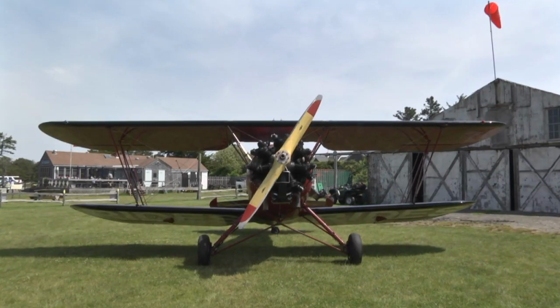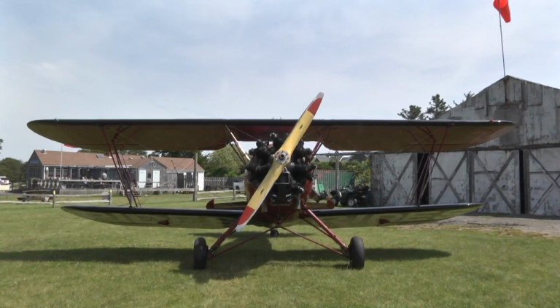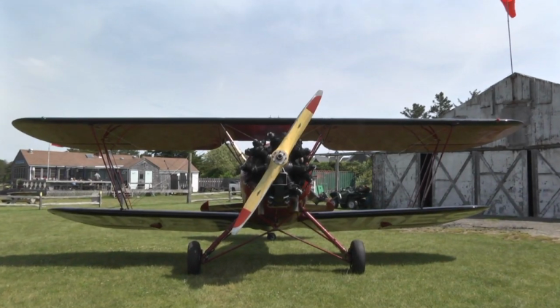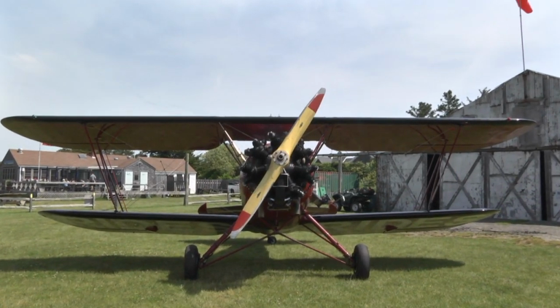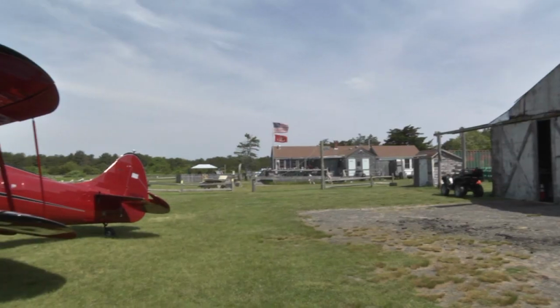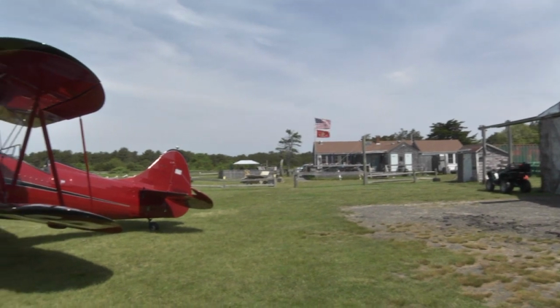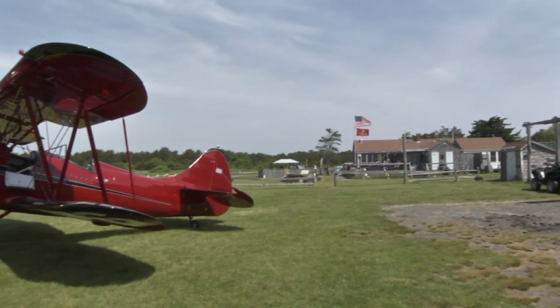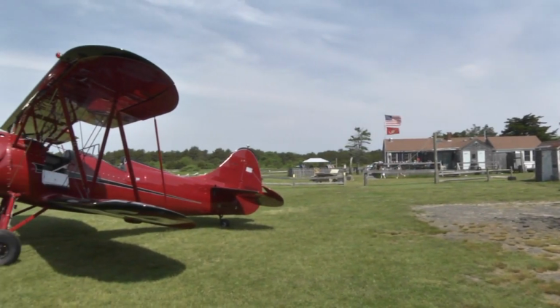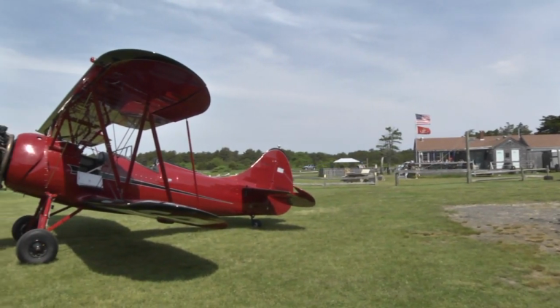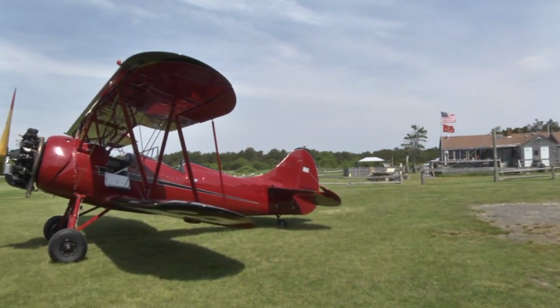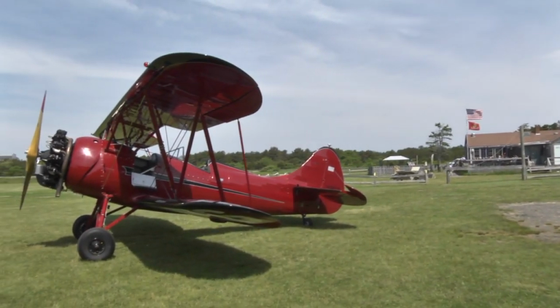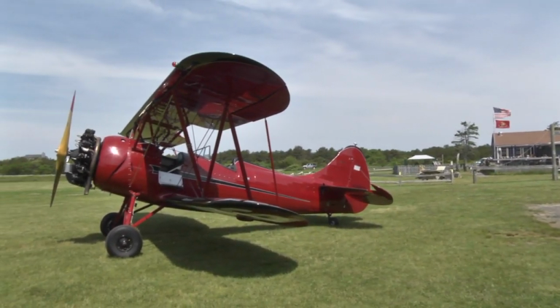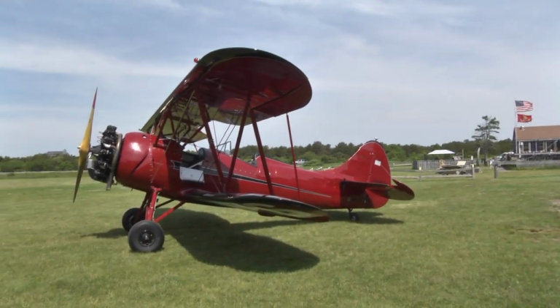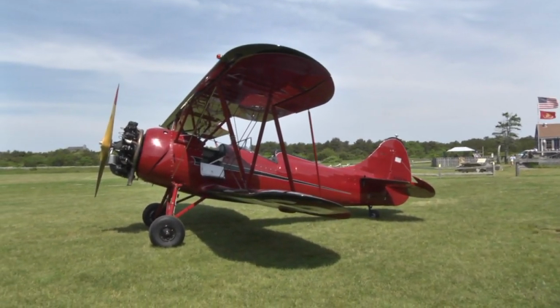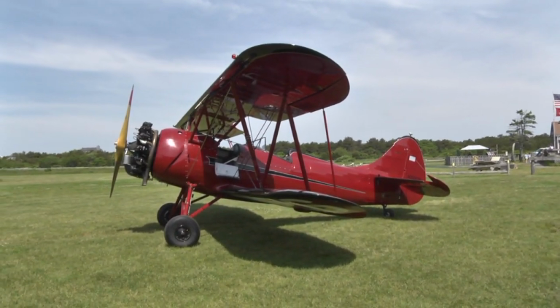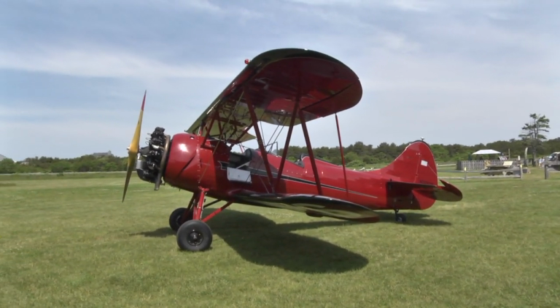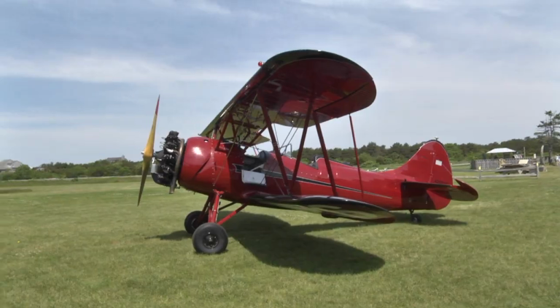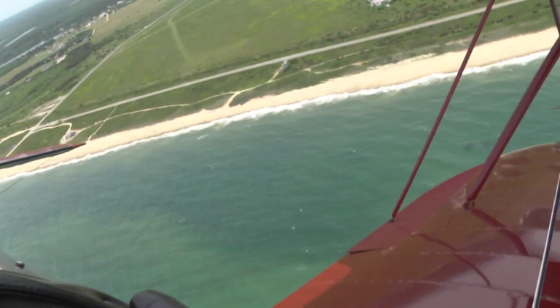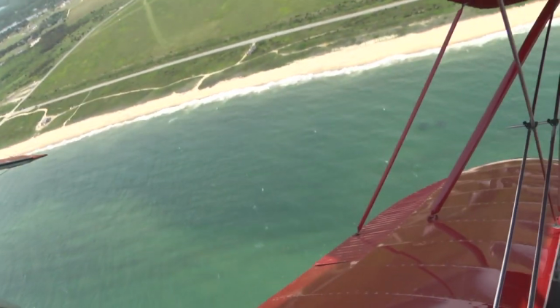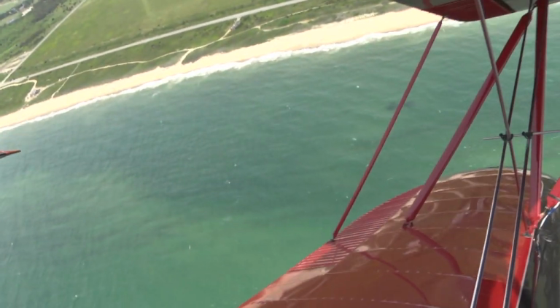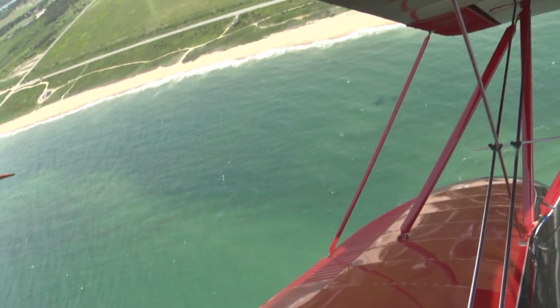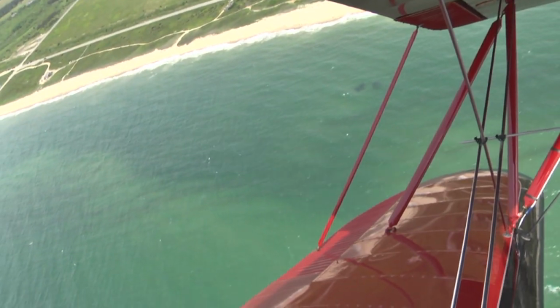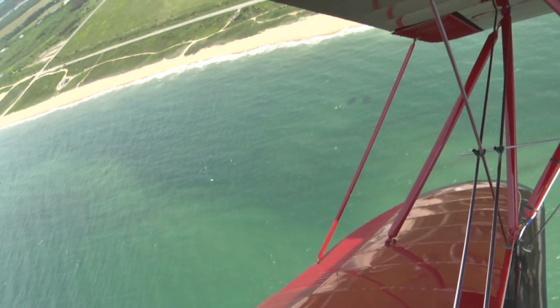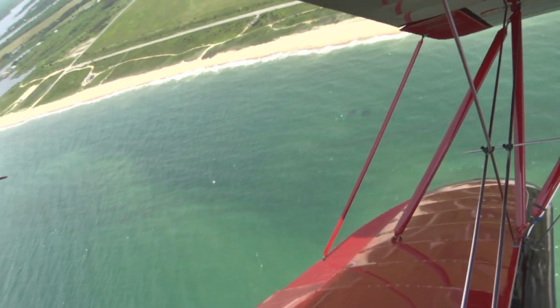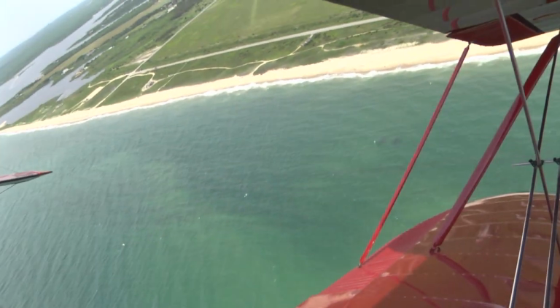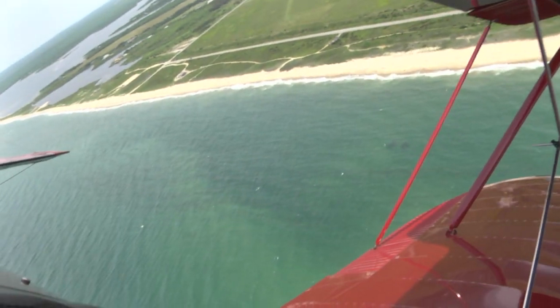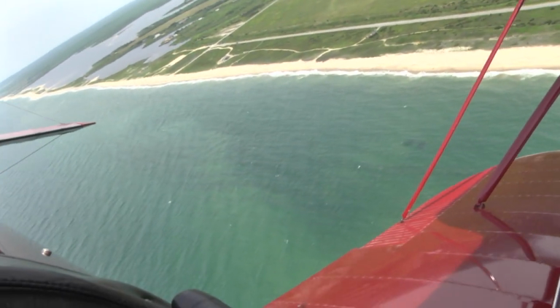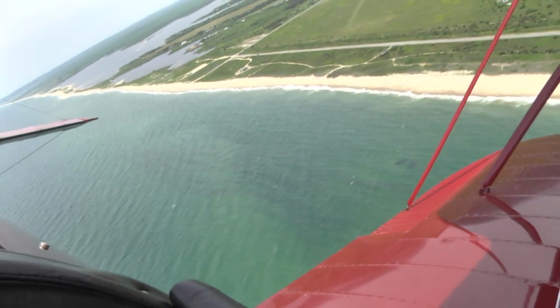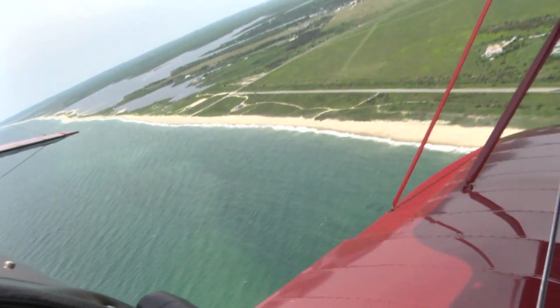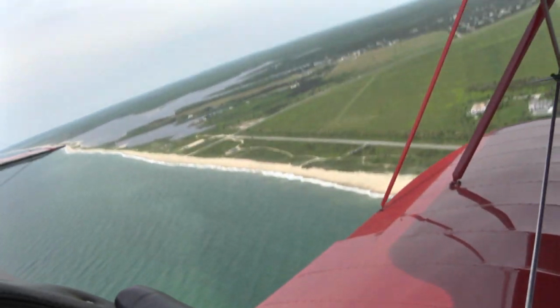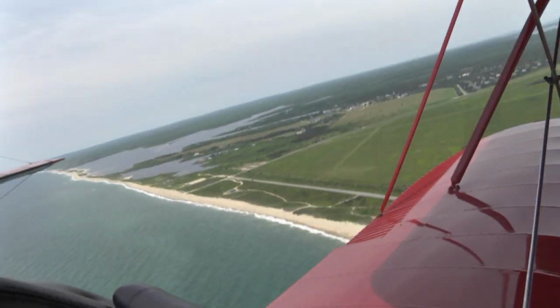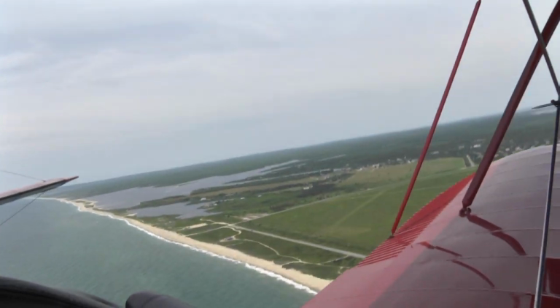Chances are you may have seen one of the Classic Aviators' biplanes. They're based out at the Katama Airfield next to the Wright Fork Diner by South Beach. They fly the classic Waco UP-F7 trainer planes, which feature a two-passenger front cockpit and a rear cockpit for the pilot.